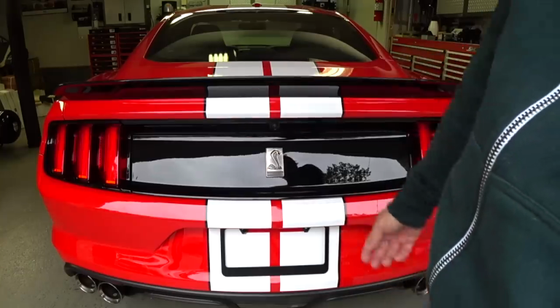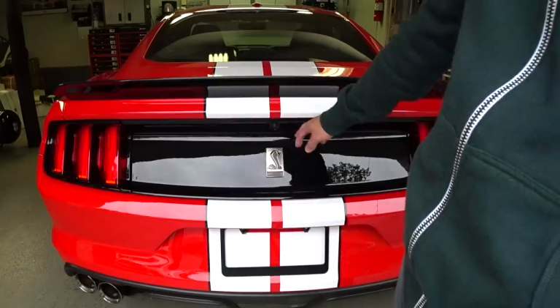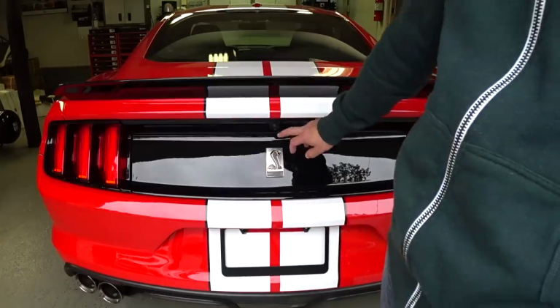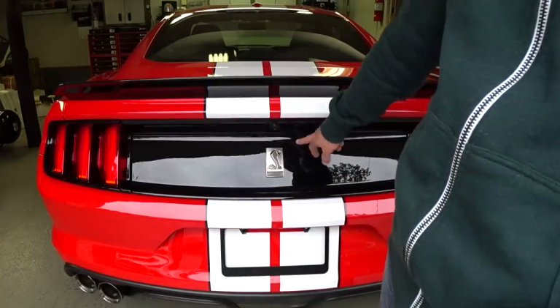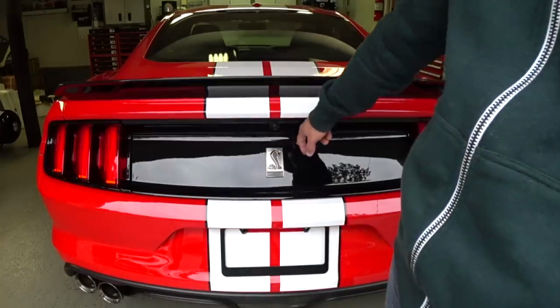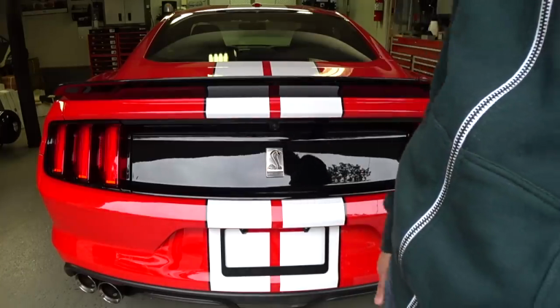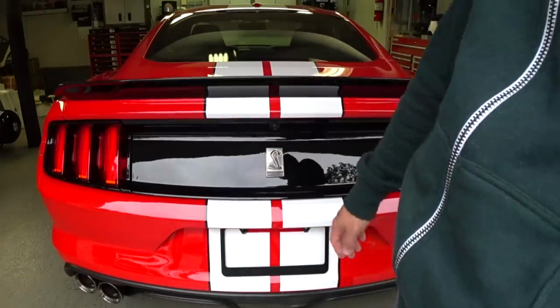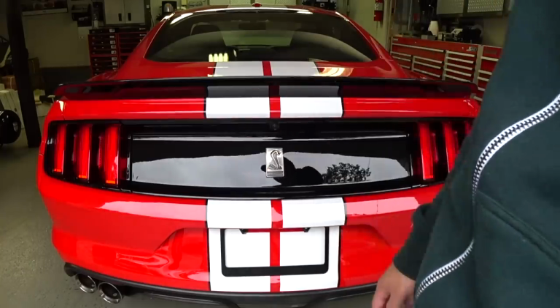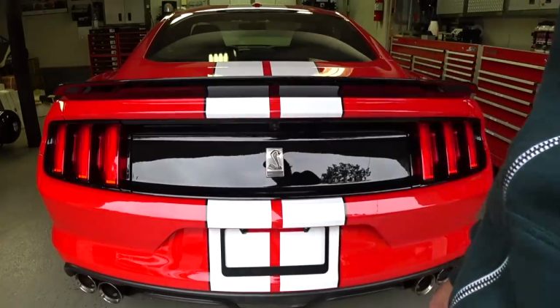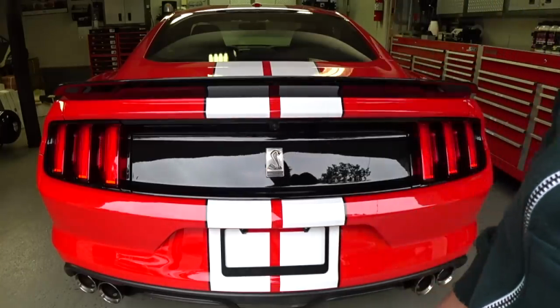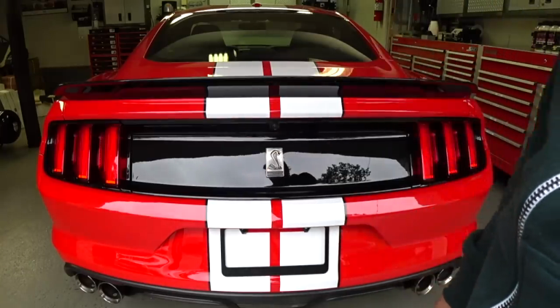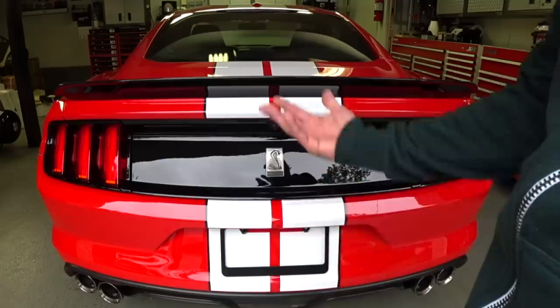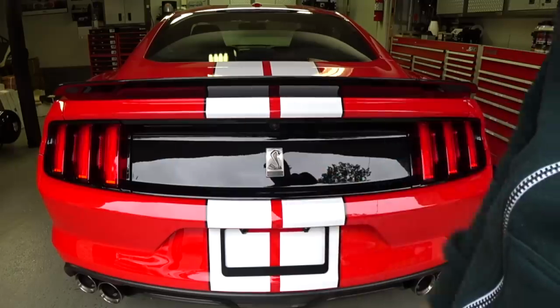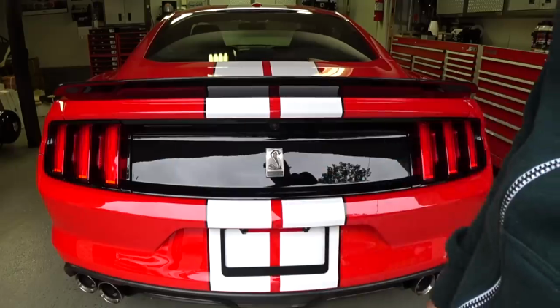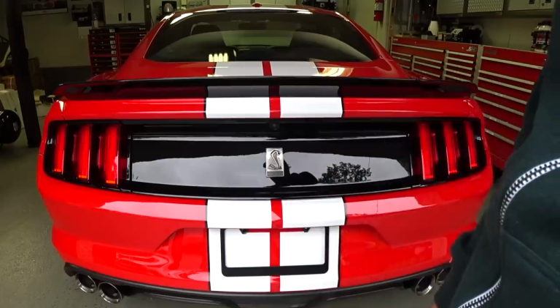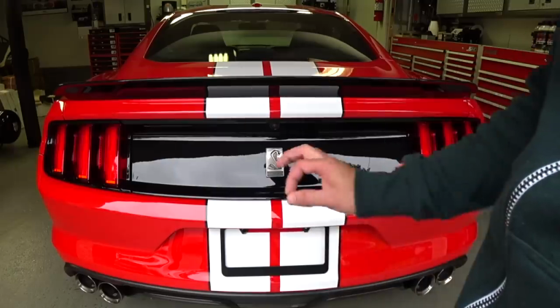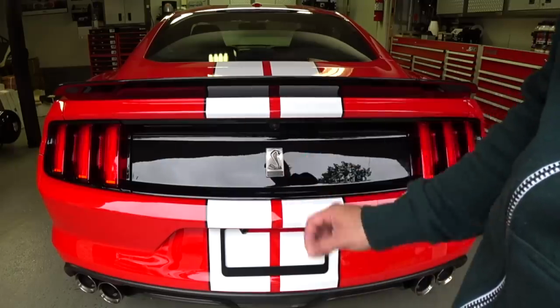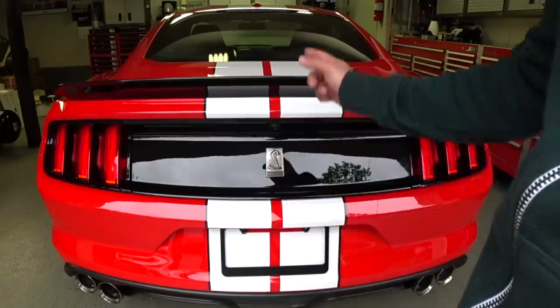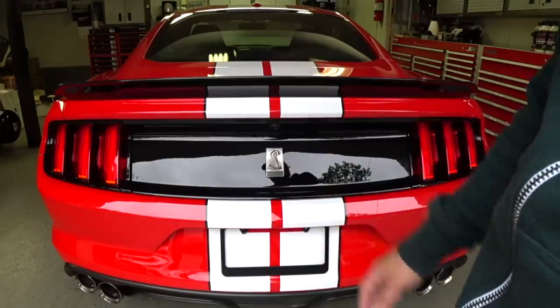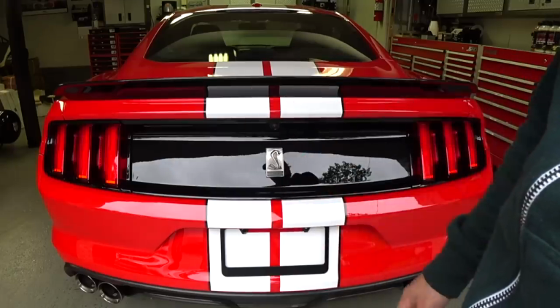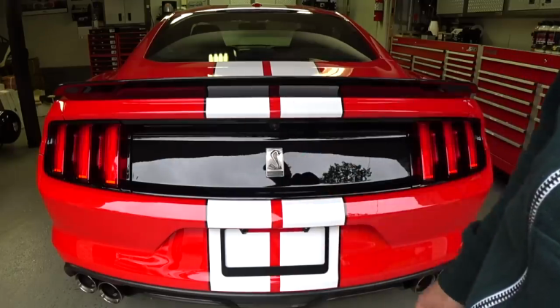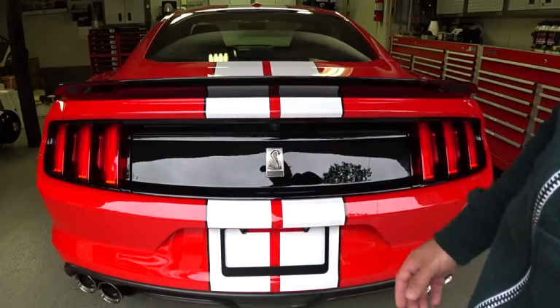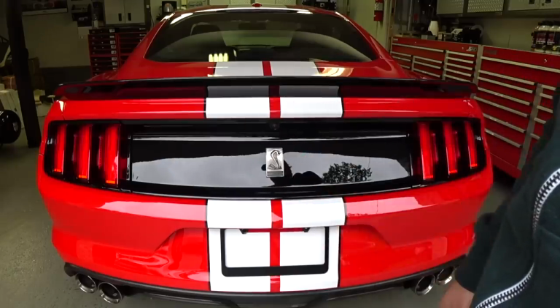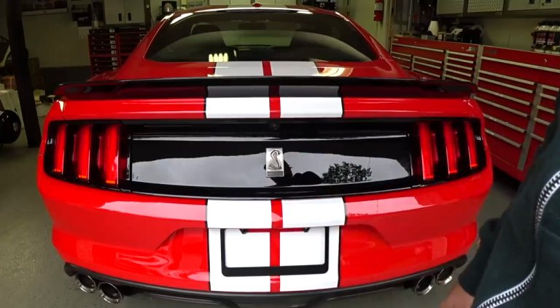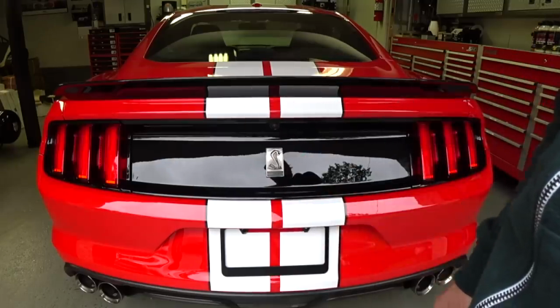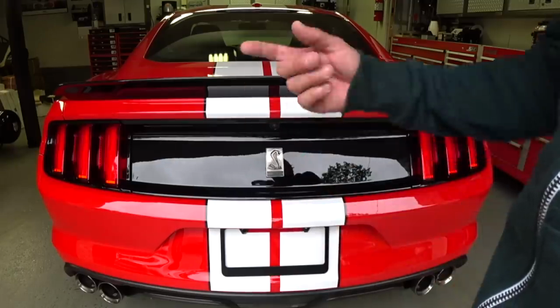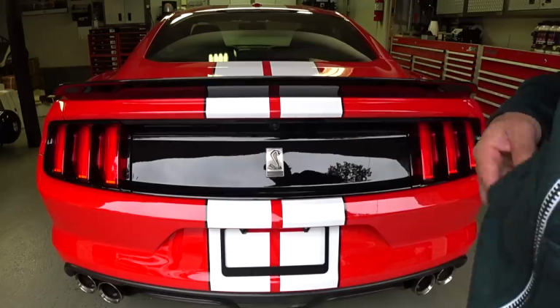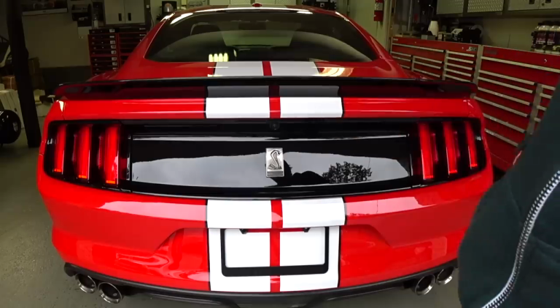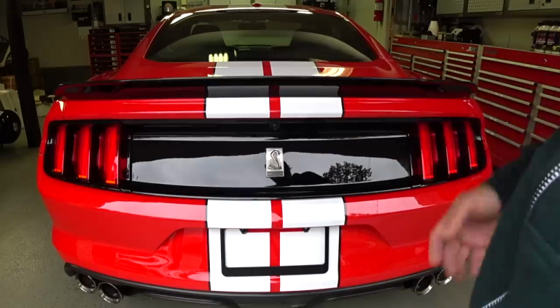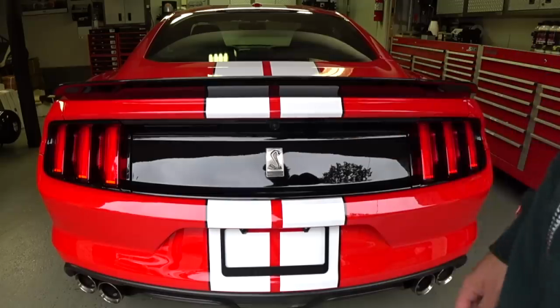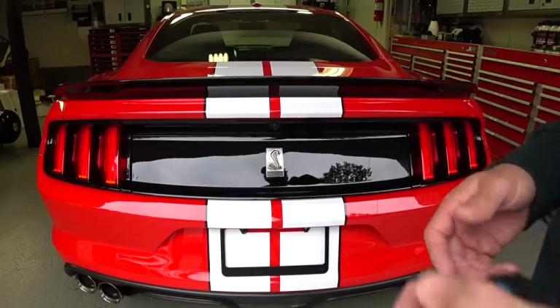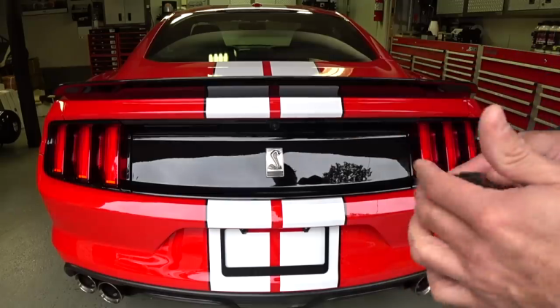I'm sure it's driving you crazy. You probably don't want to spend $200 to $300 on a new tail end panel from Ford. But with a little bit of patience and a little bit of finesse, you could just knock this out quick. Let's go over to the table and I'll show you the tools we're going to use today.